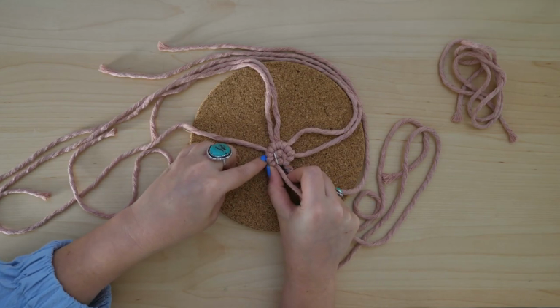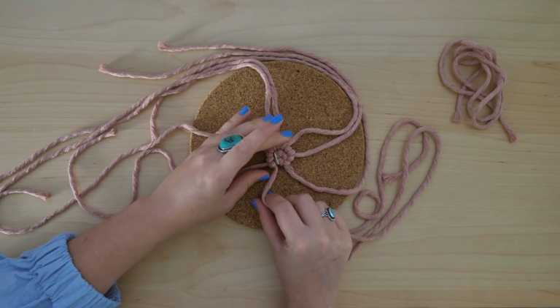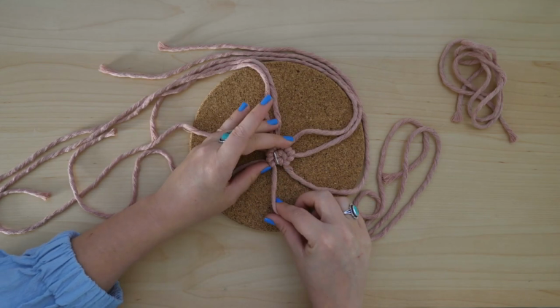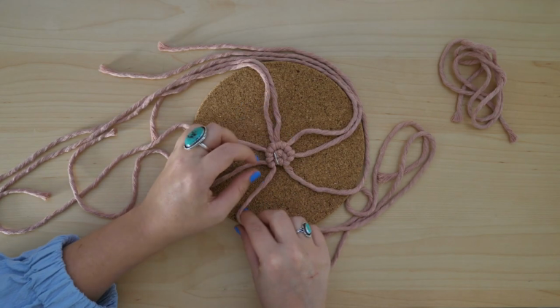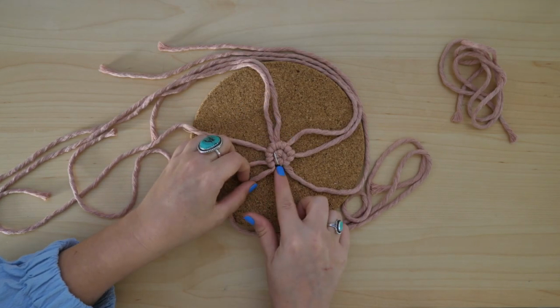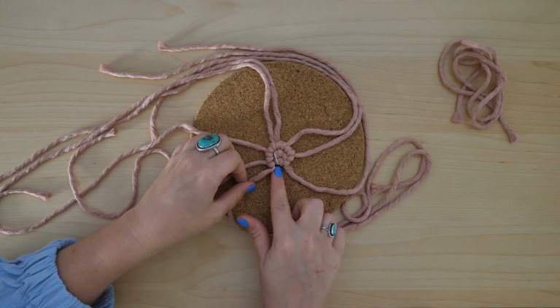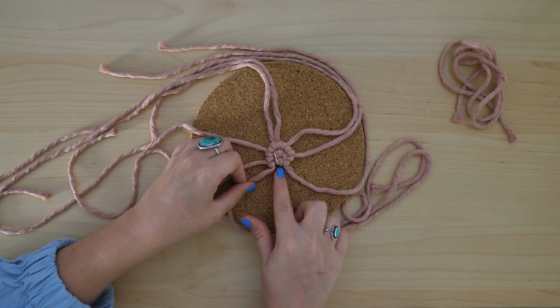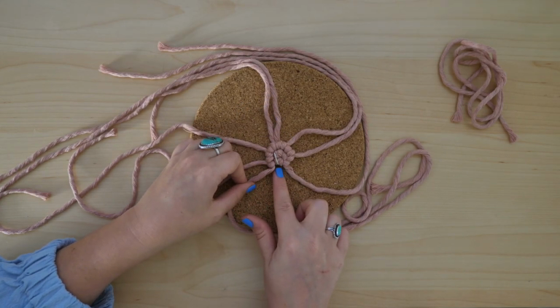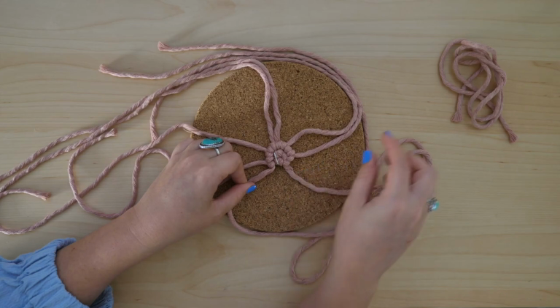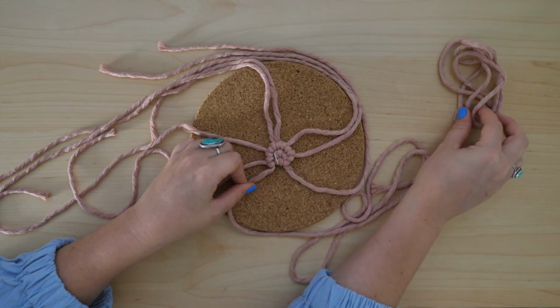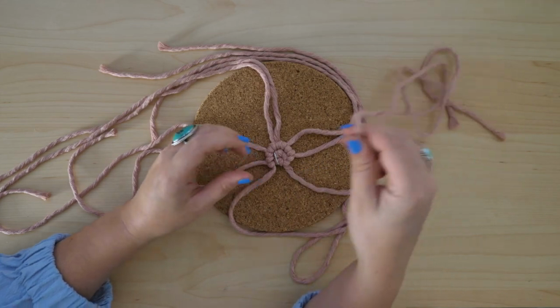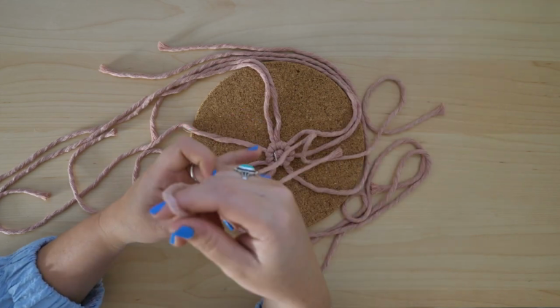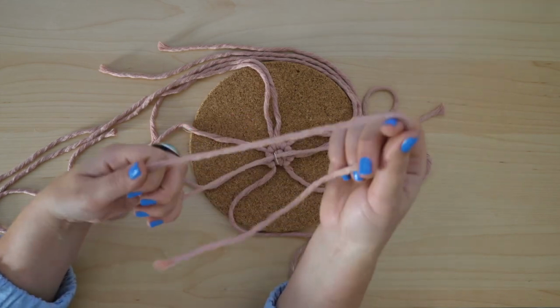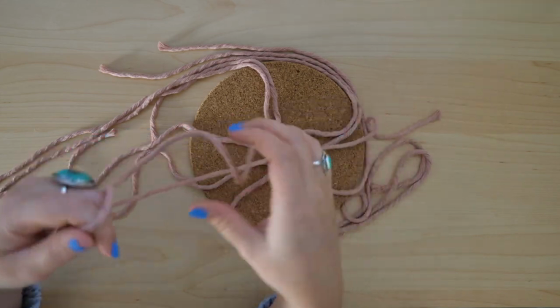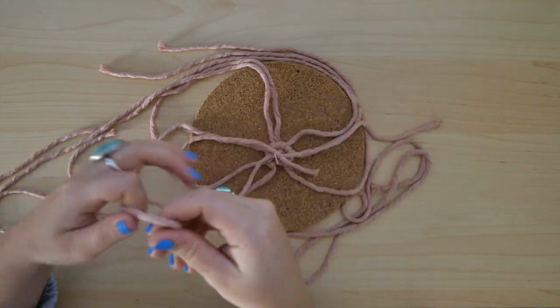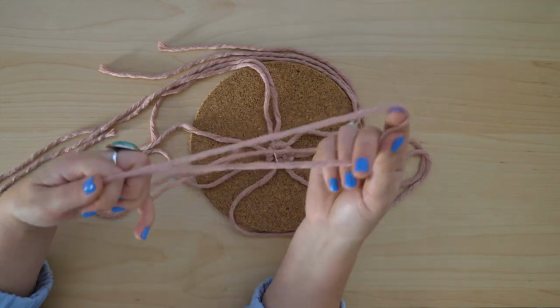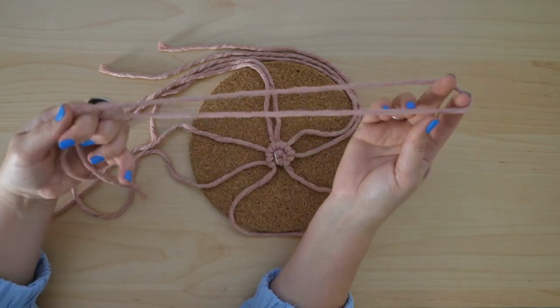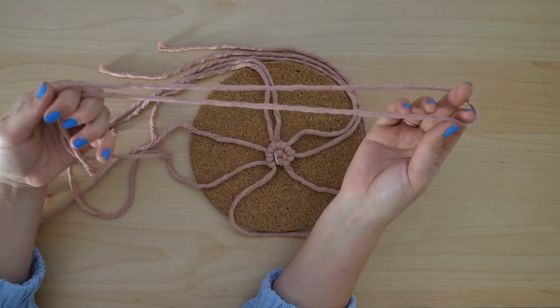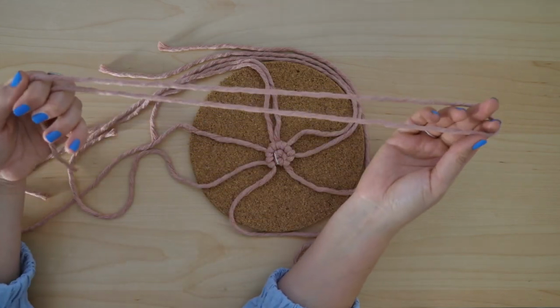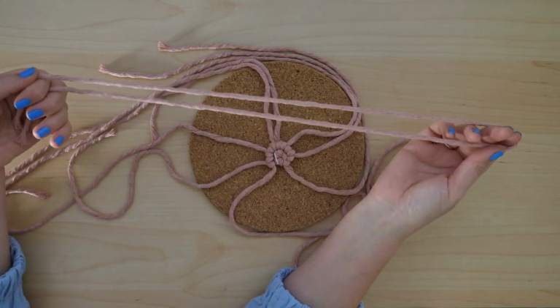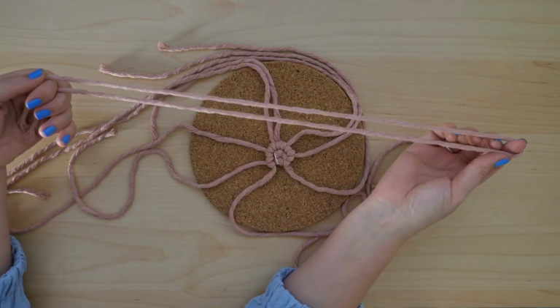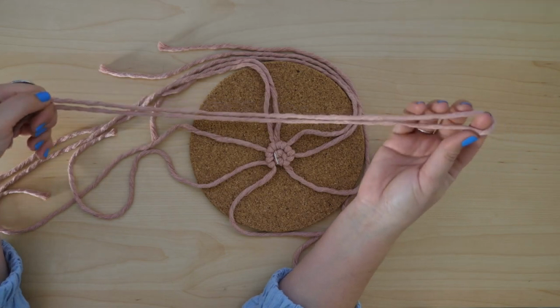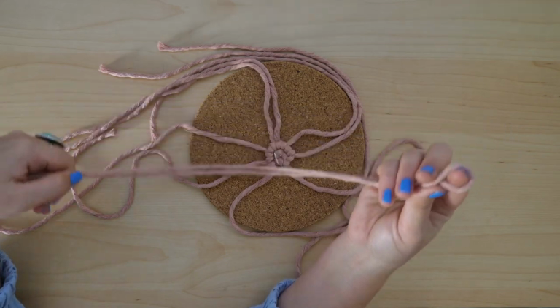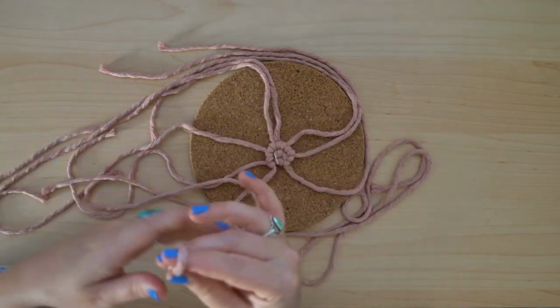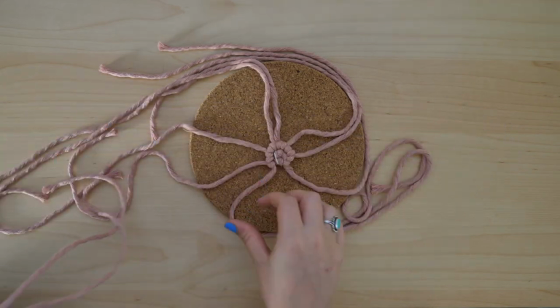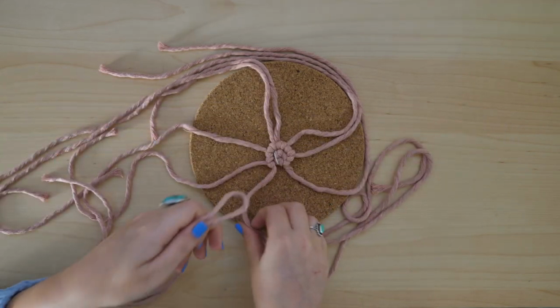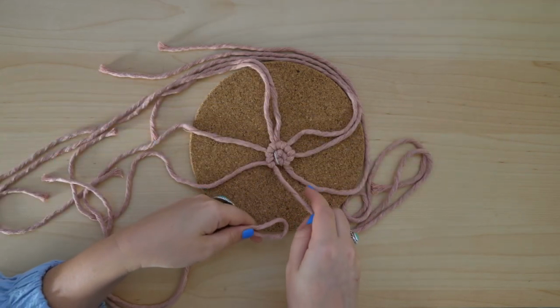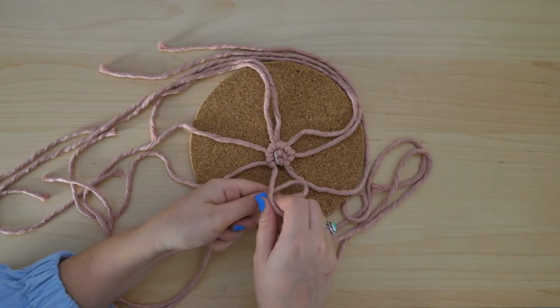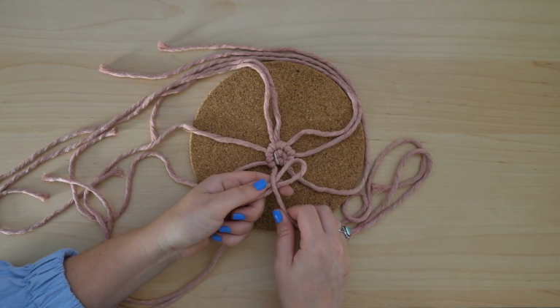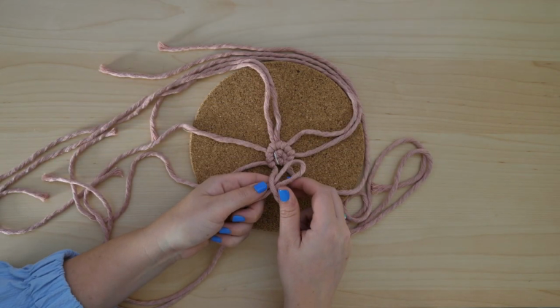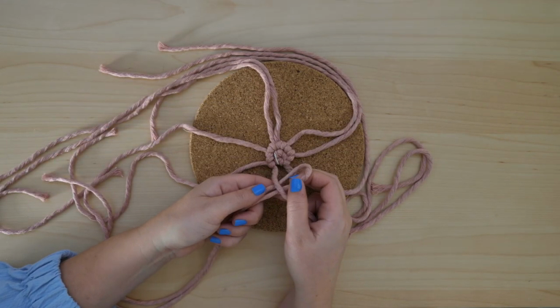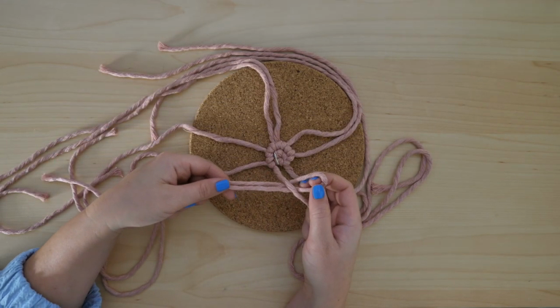After tying a few more clove hitch knots, I noticed another spot that has a bit of a gap, so I'm going to grab my next working cord and attach it in the same fashion using a reverse lark's head knot.